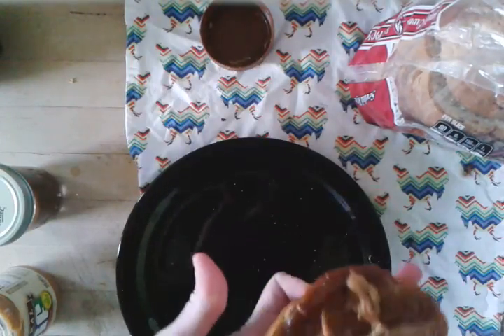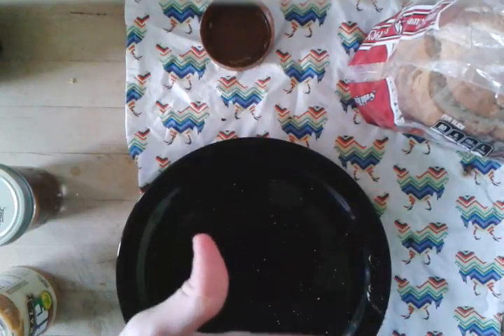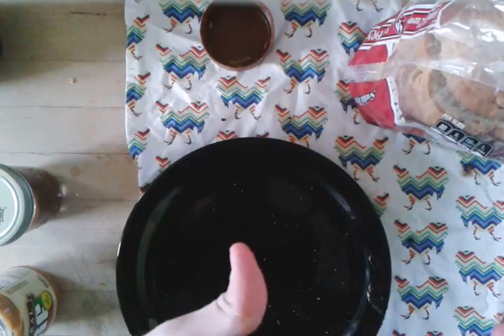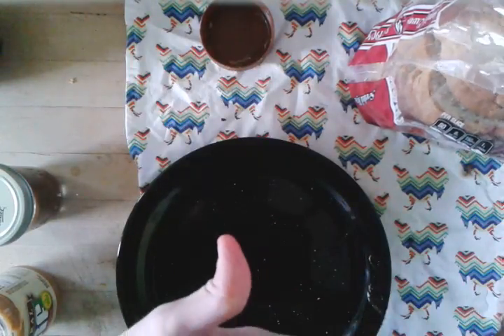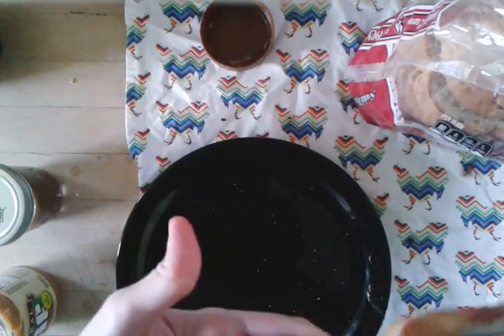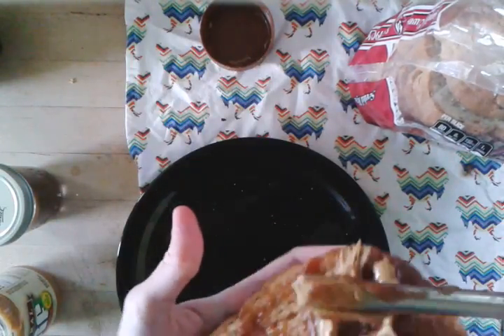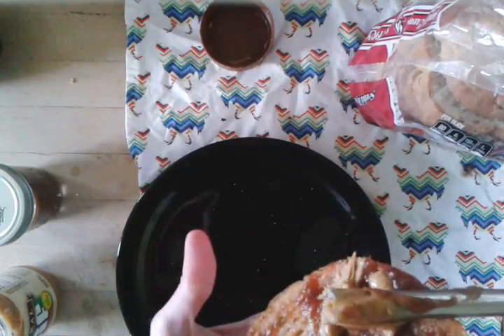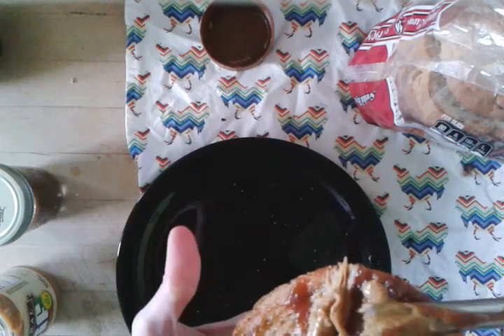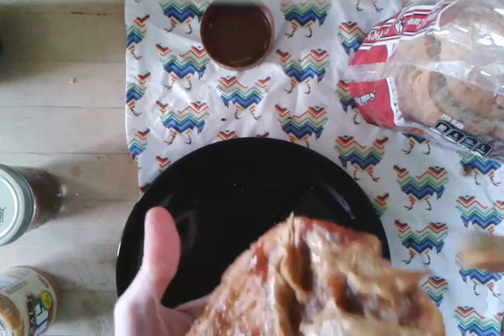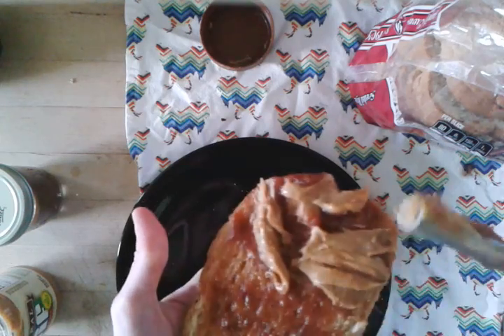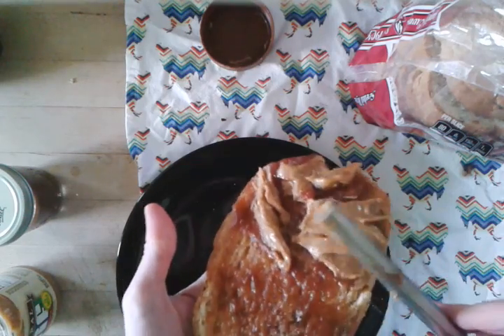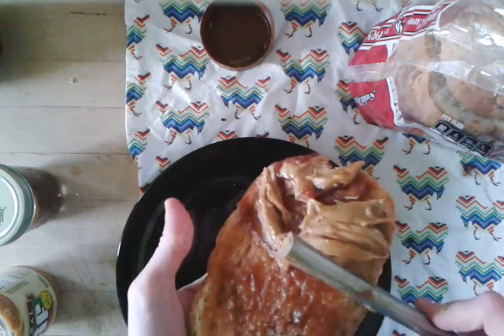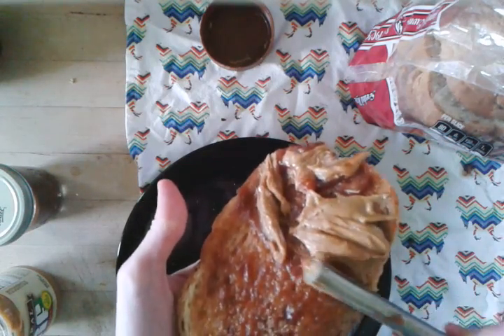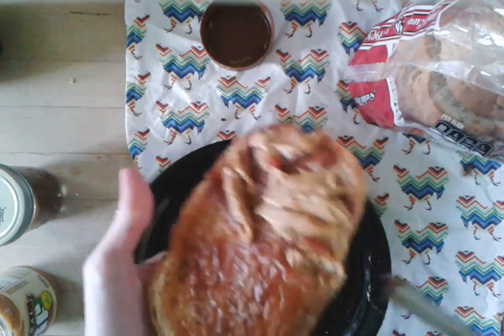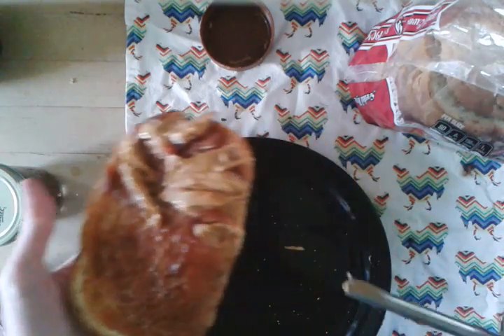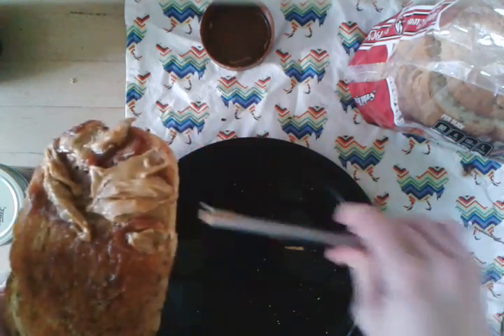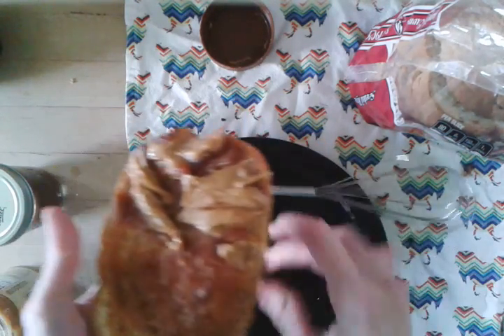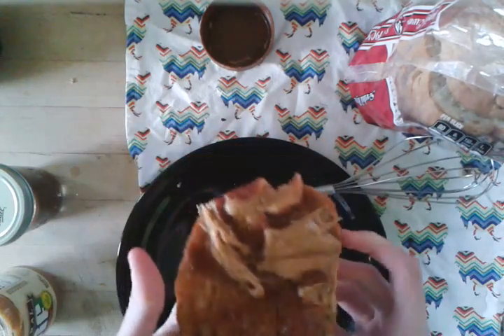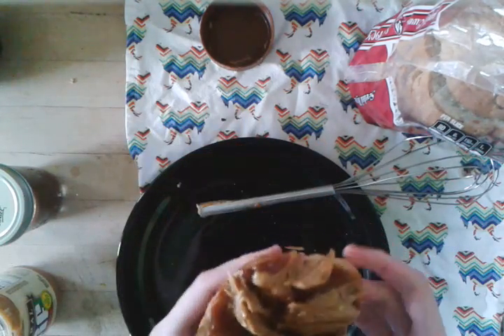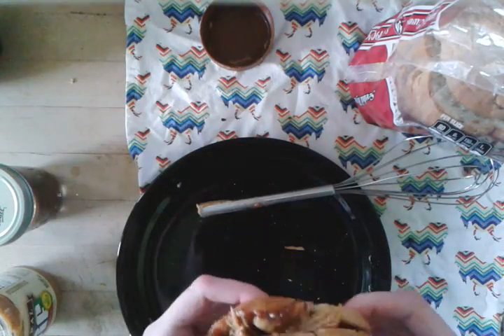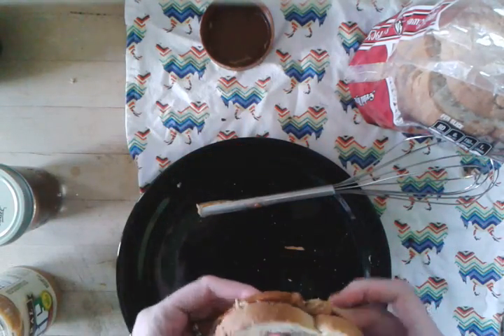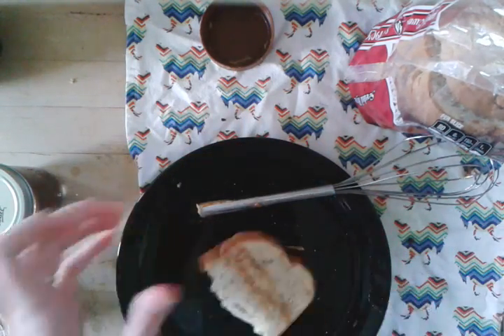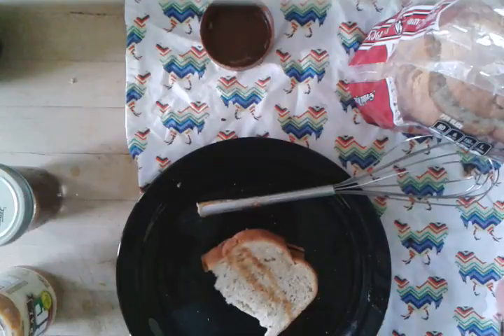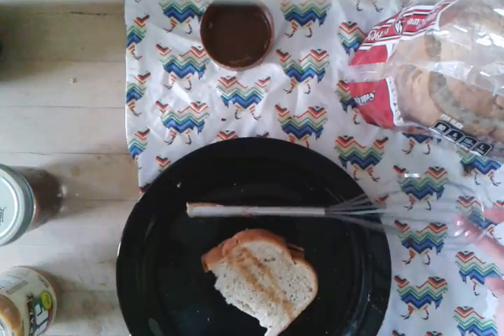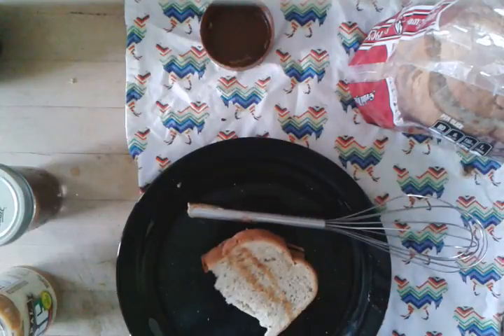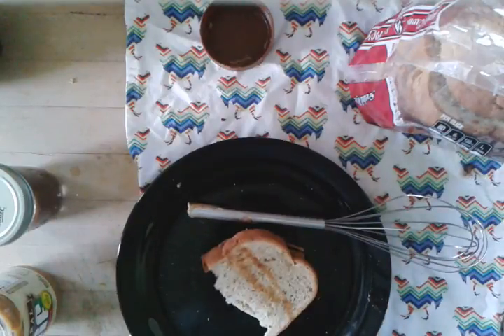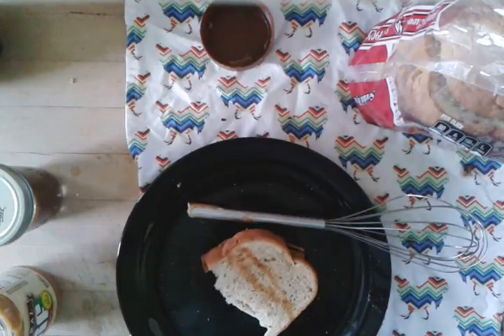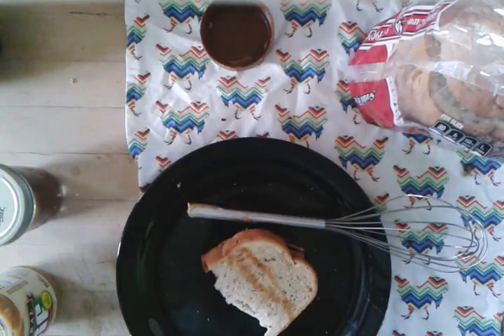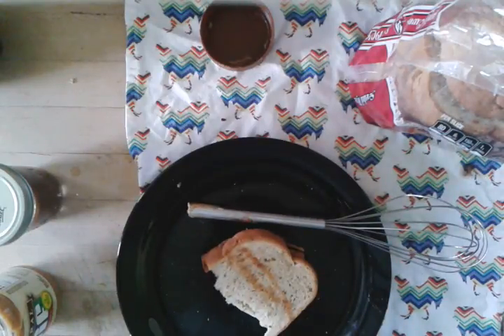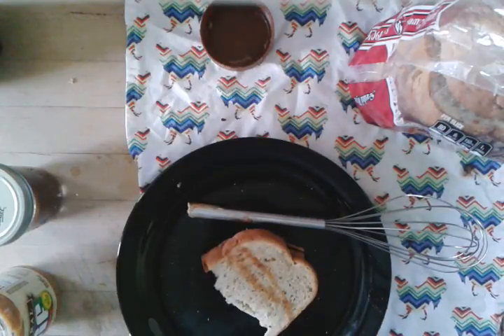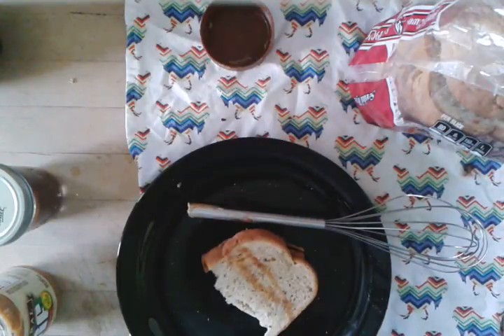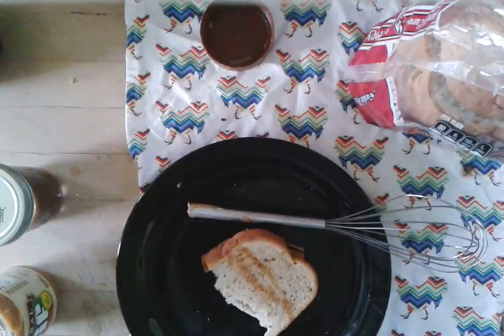It's a good thing I'm only doing half a sandwich. And there you have it — a peanut butter and jelly sandwich made with a whisk and a plate.